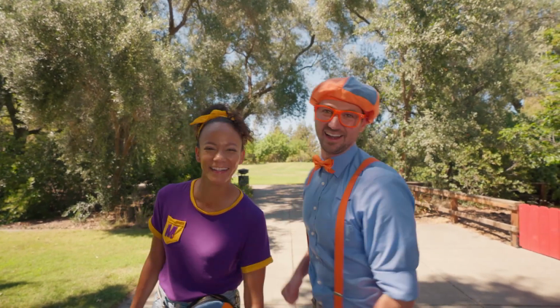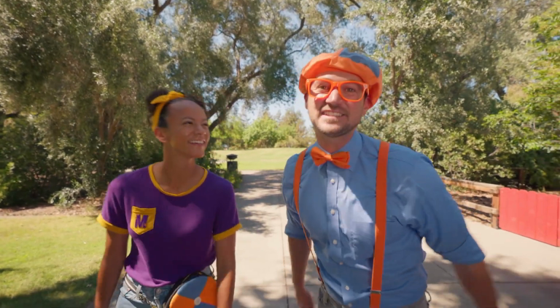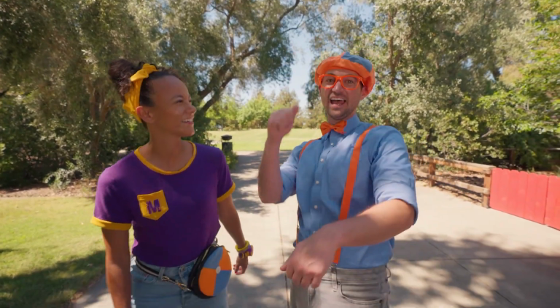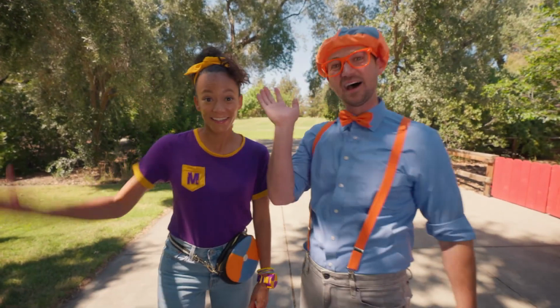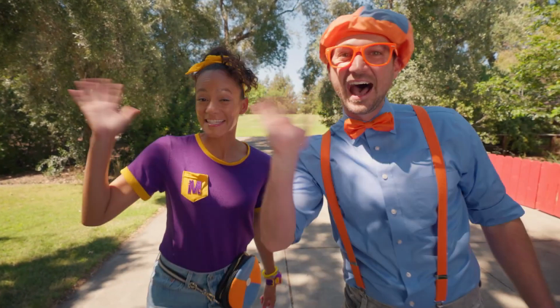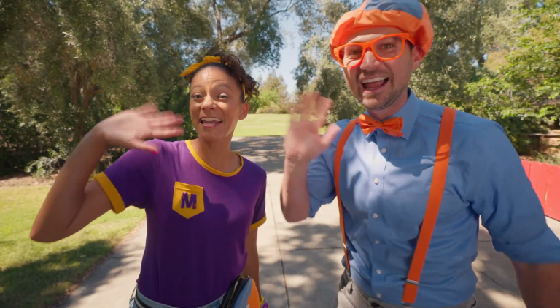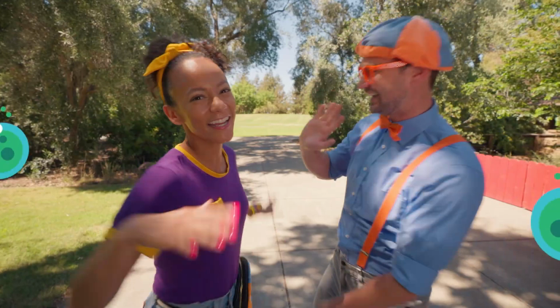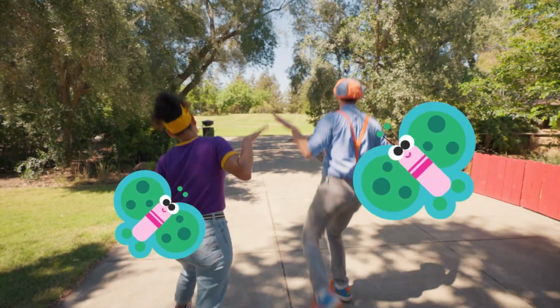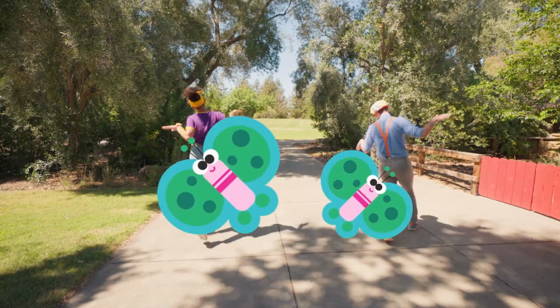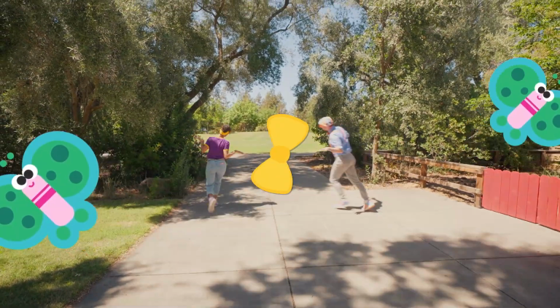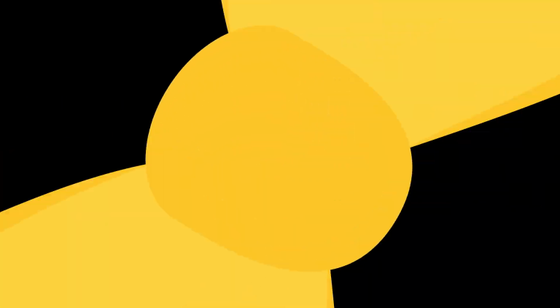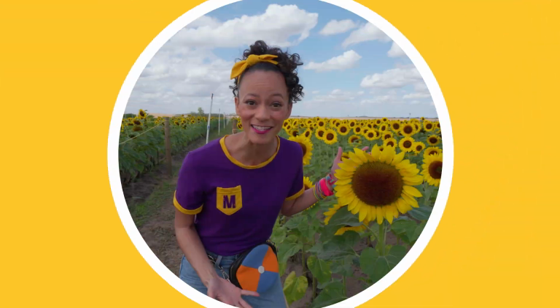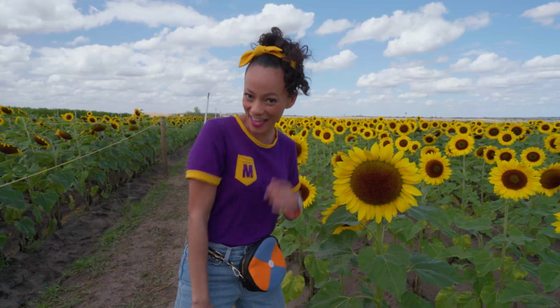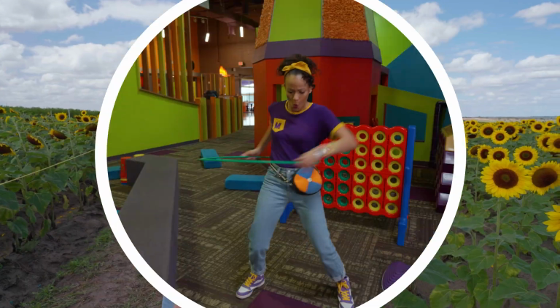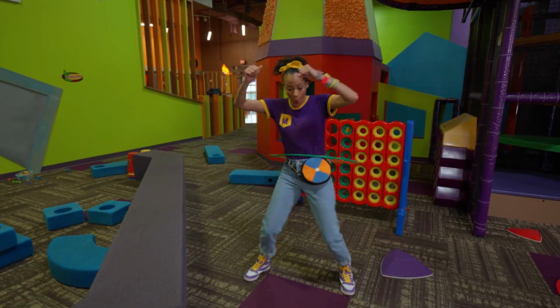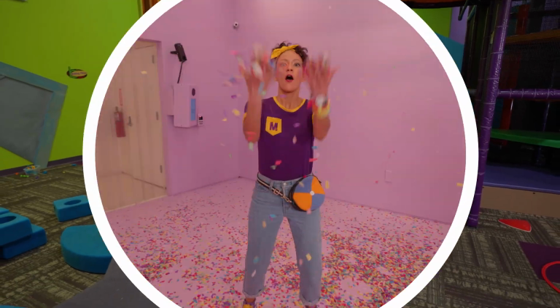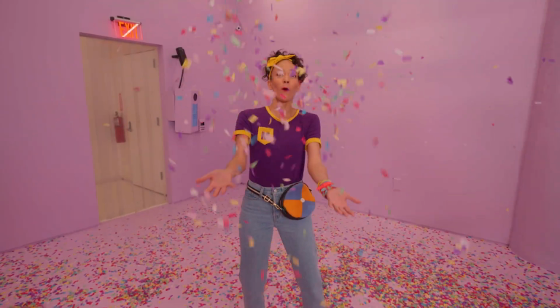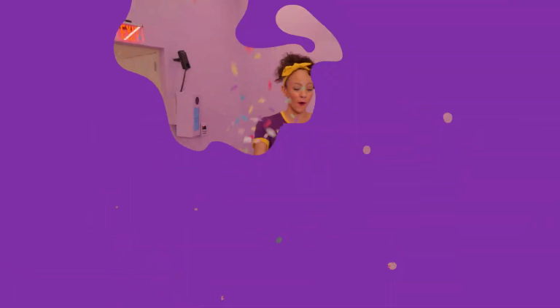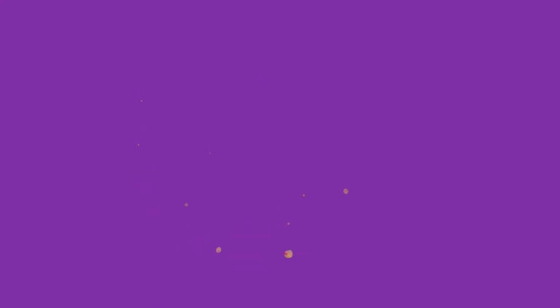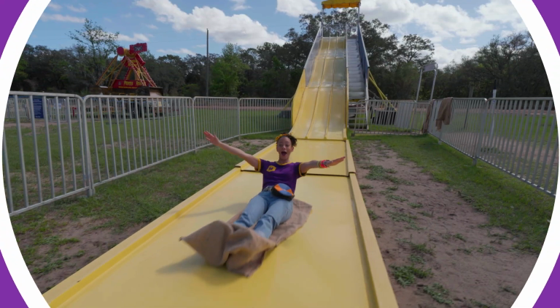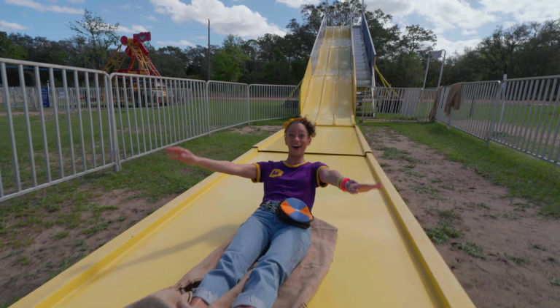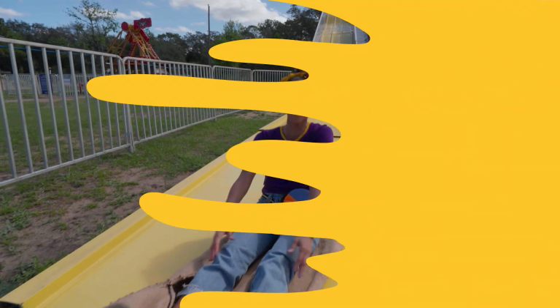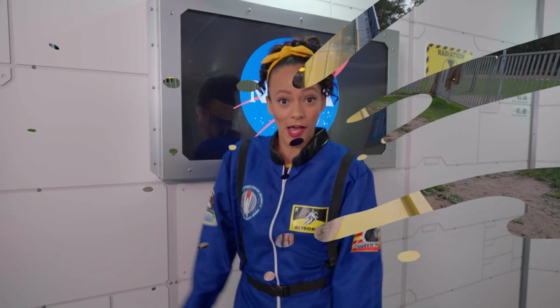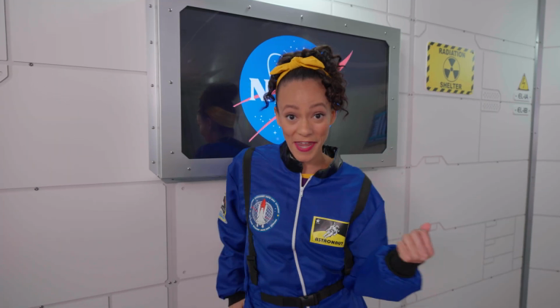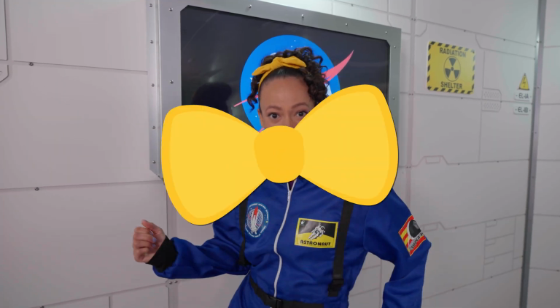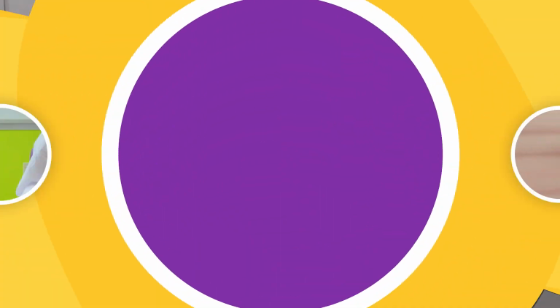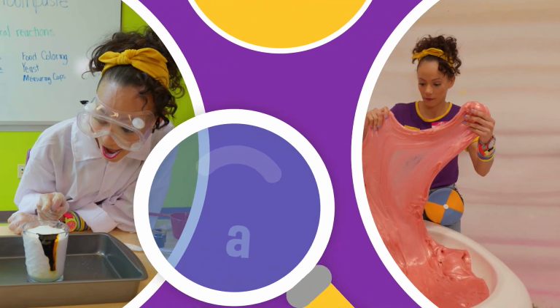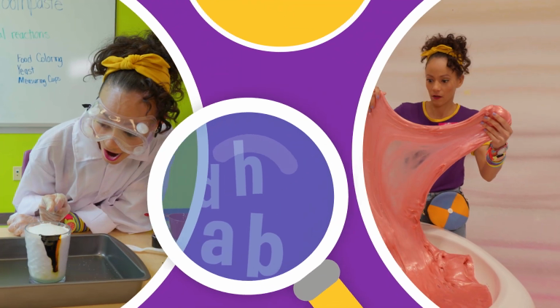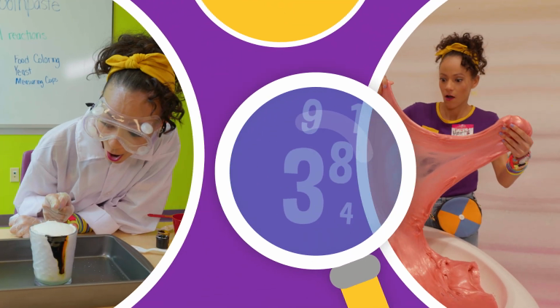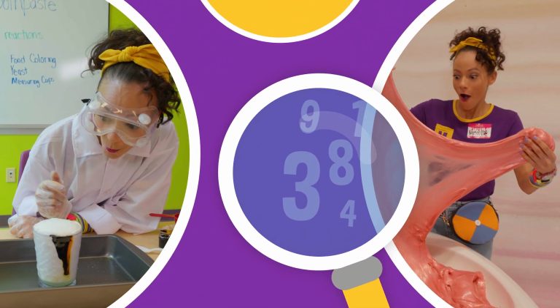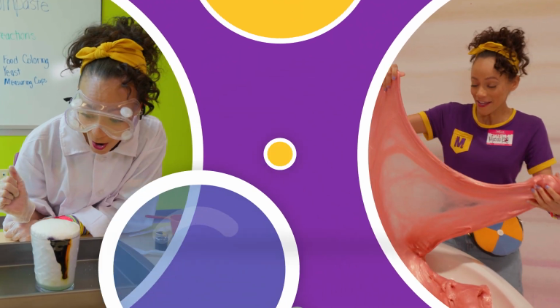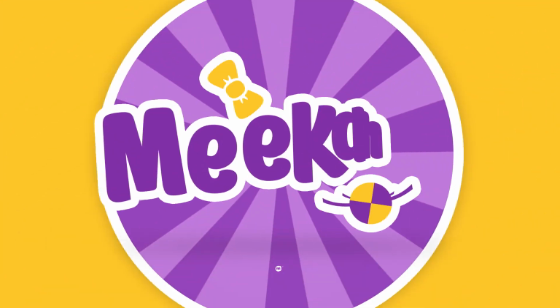See you again! Bye-bye! See you later! Come on everyone, let's make learning fun. Mika! So much to learn about, it'll make you want to shout. Mika!